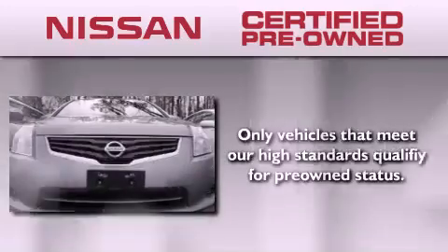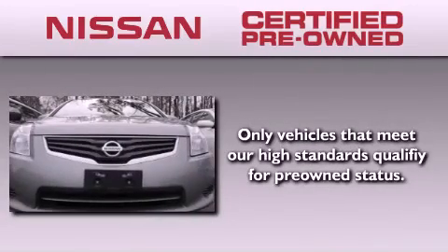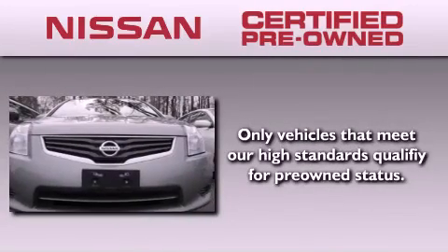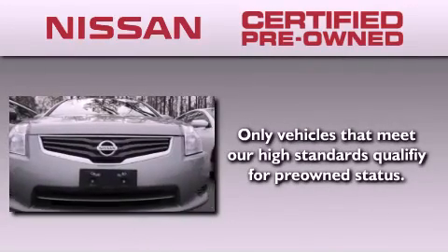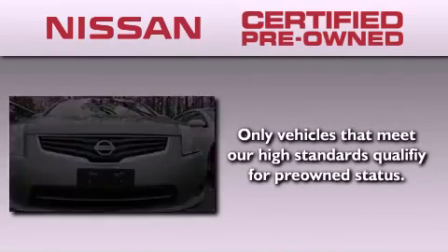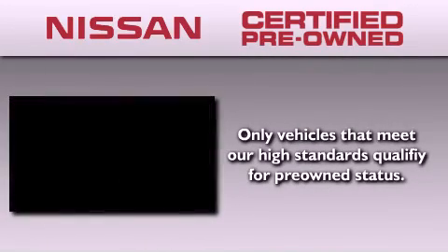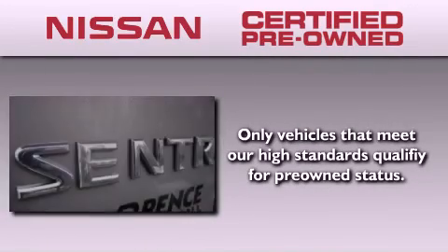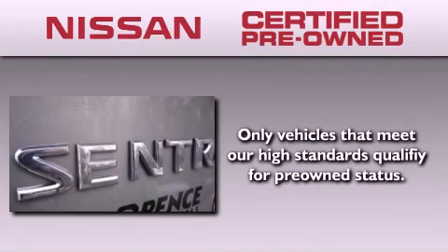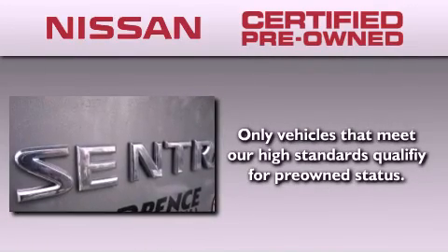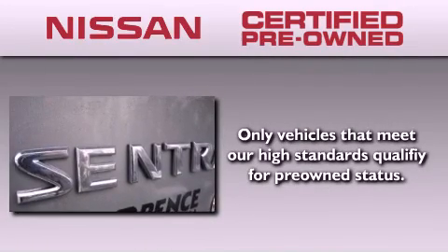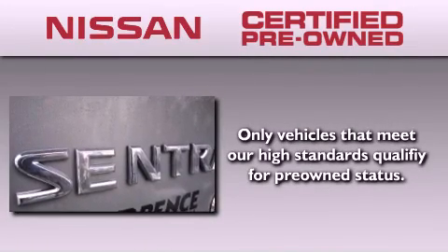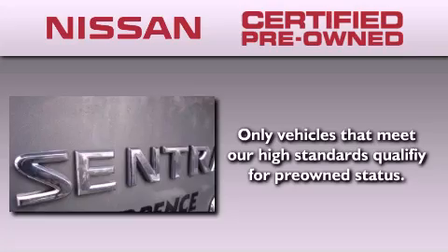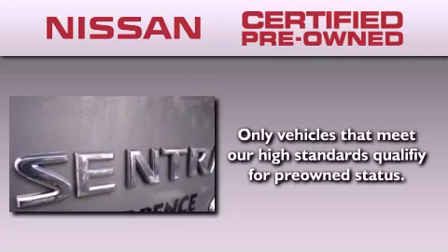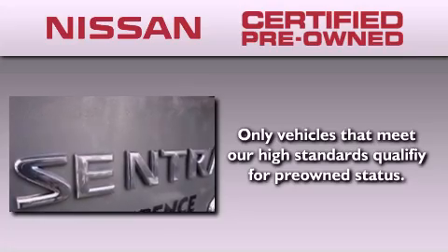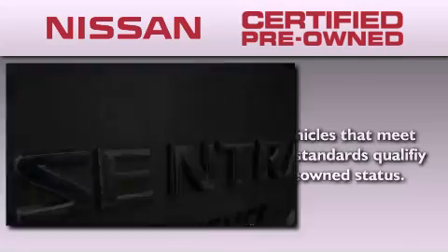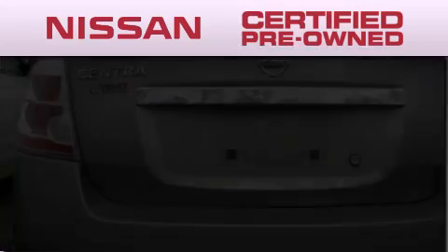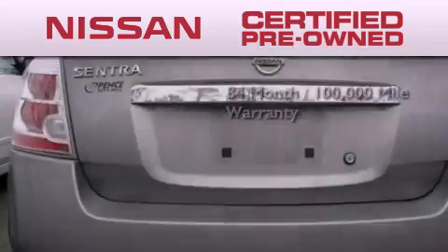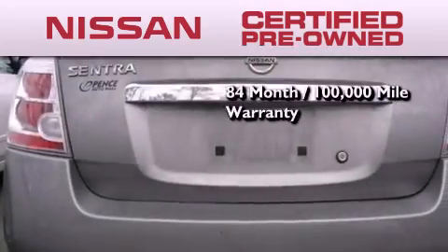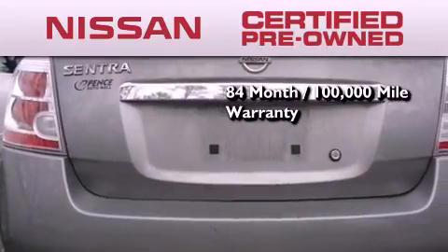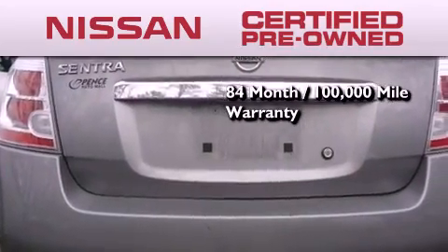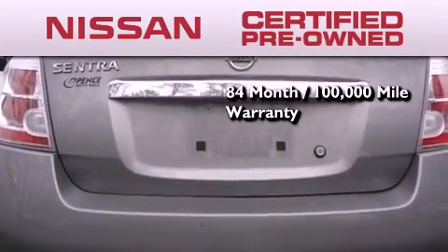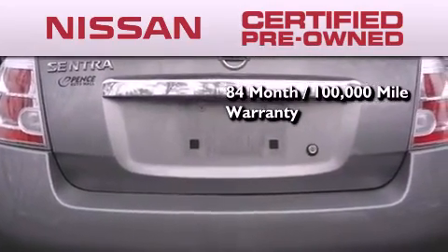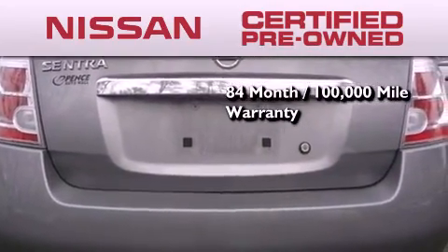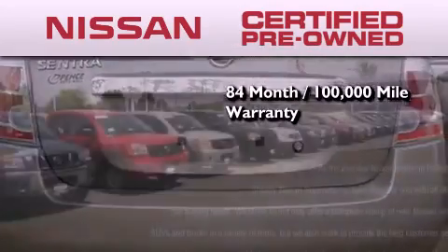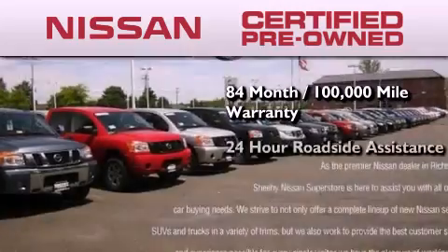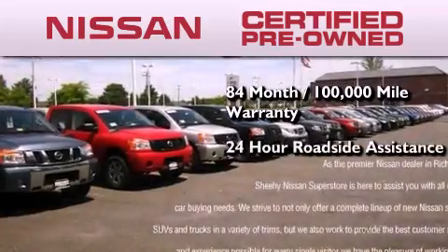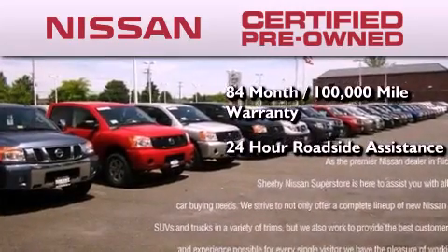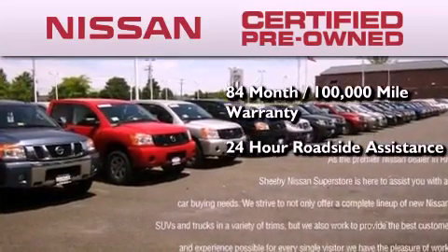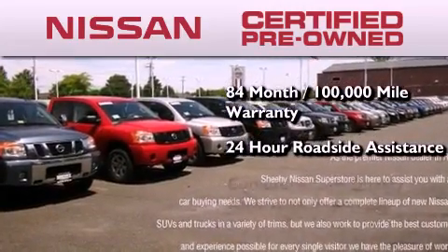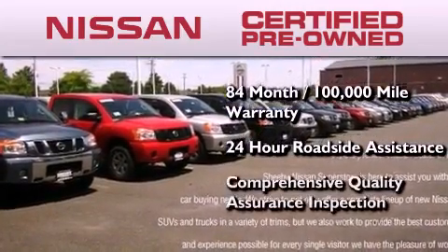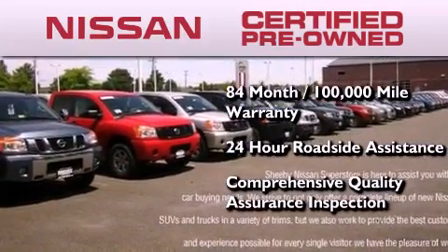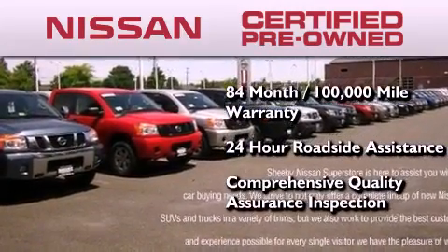To give you the most confidence in your vehicle purchase, this certified pre-owned Nissan has benefits including an 84-month, 100,000-mile limited warranty, 24-hour roadside assistance, and a comprehensive quality assurance inspection.